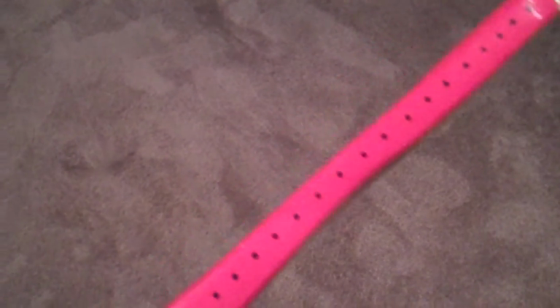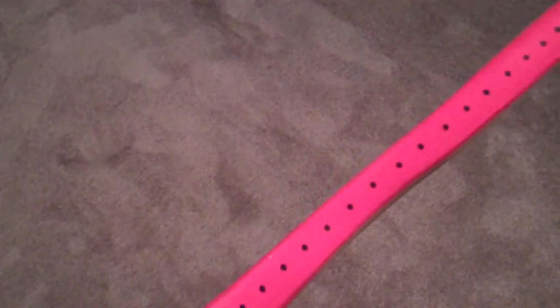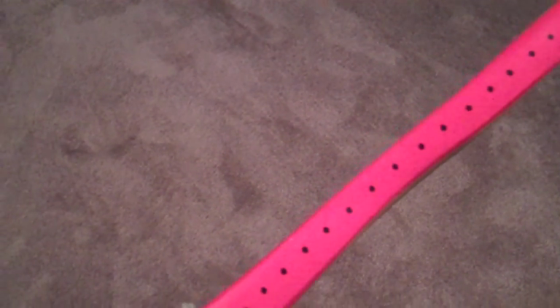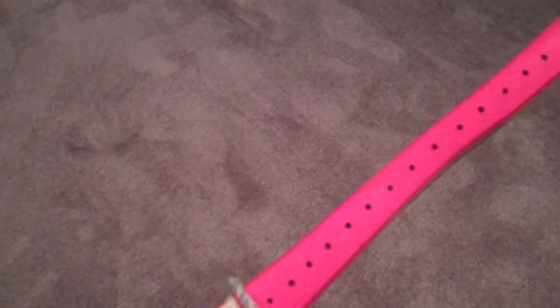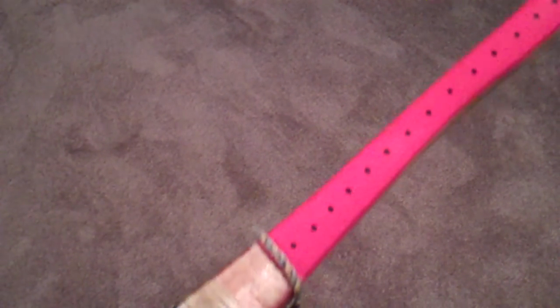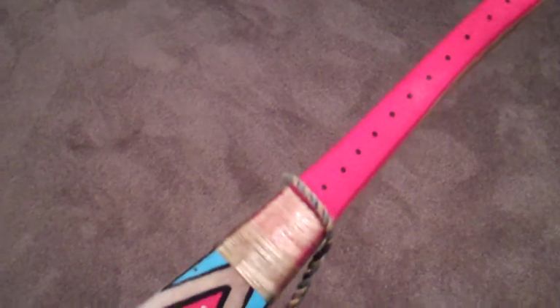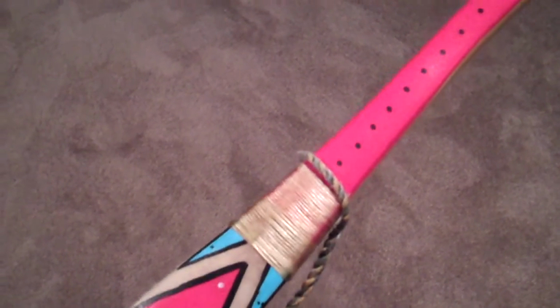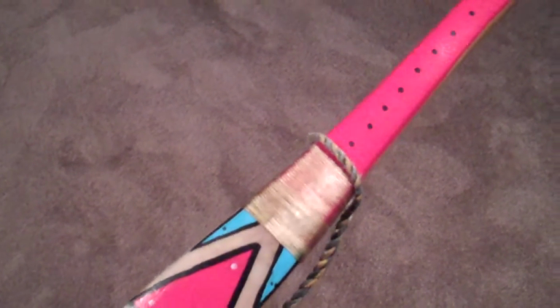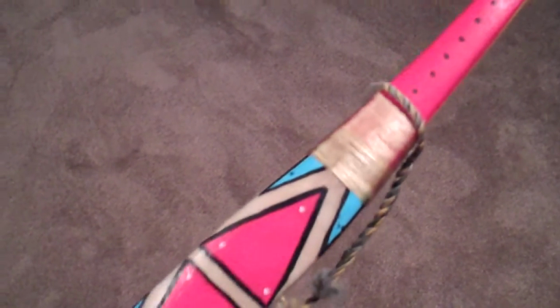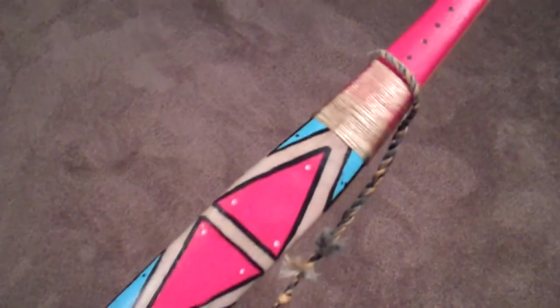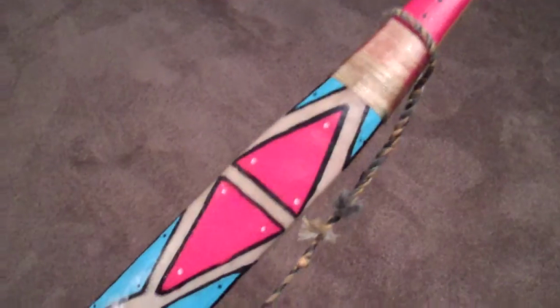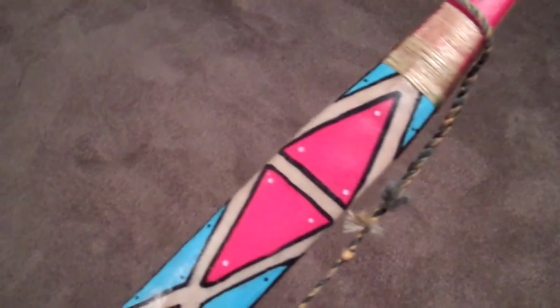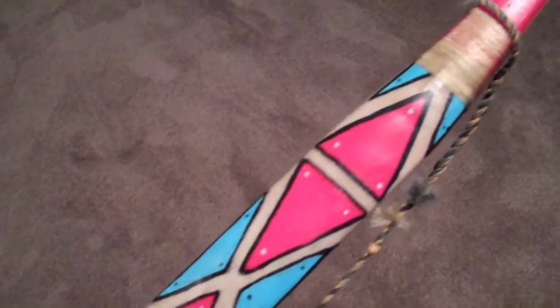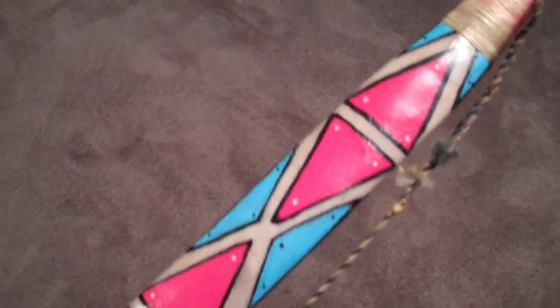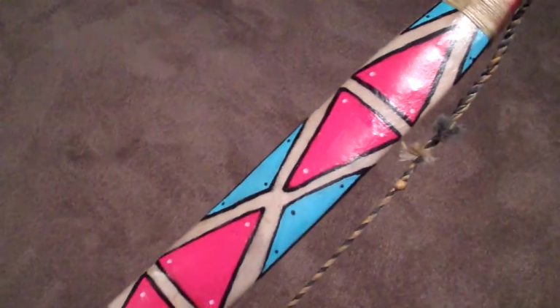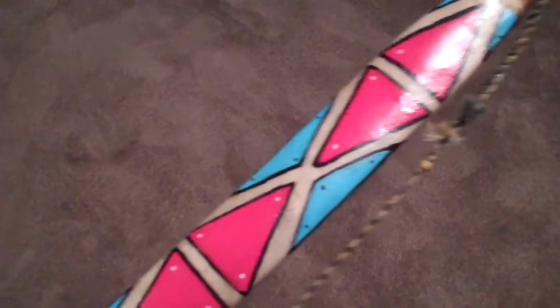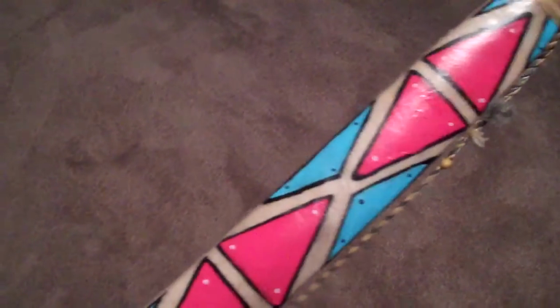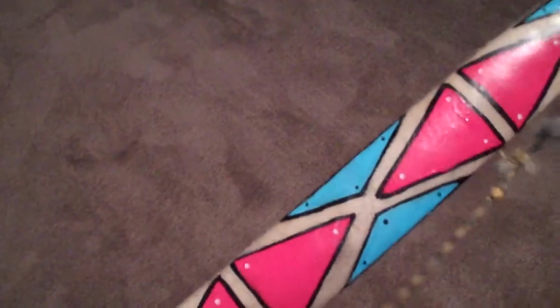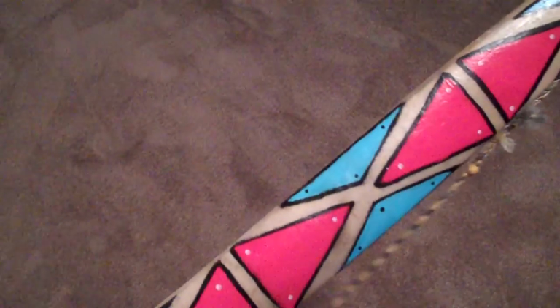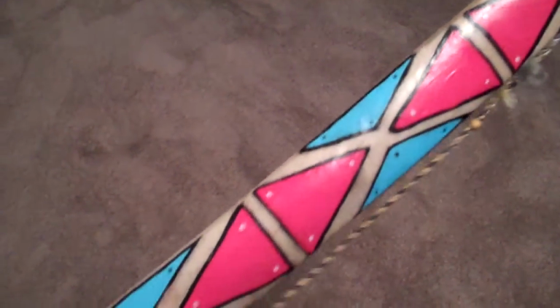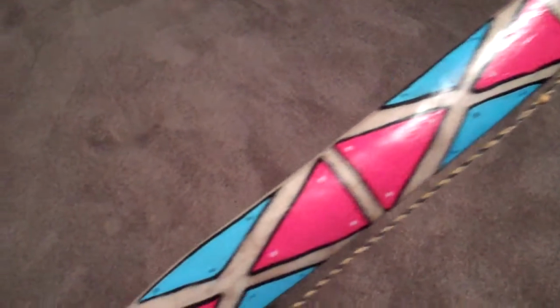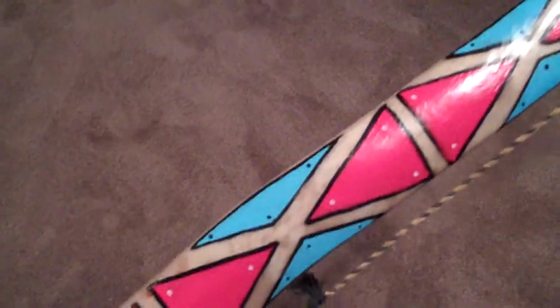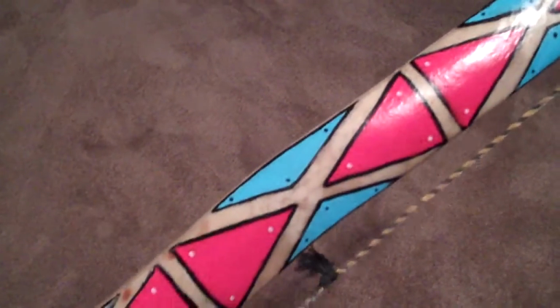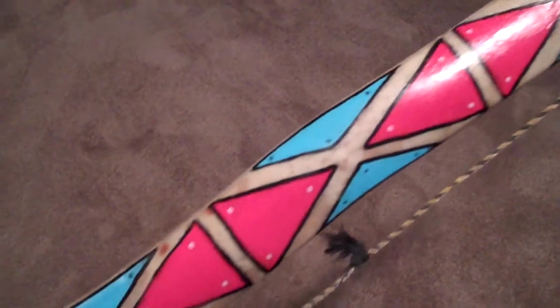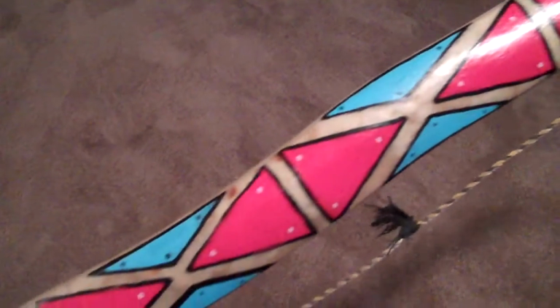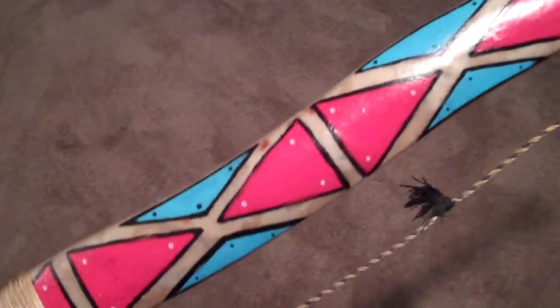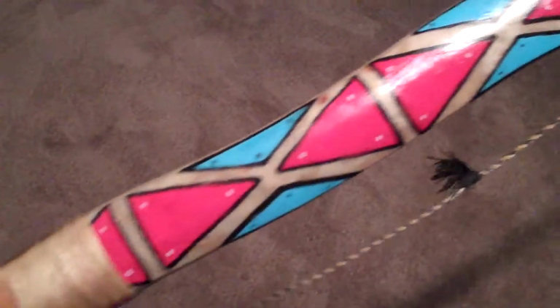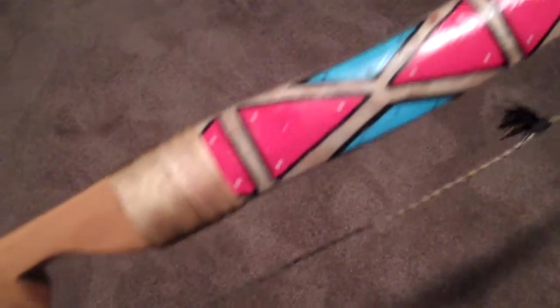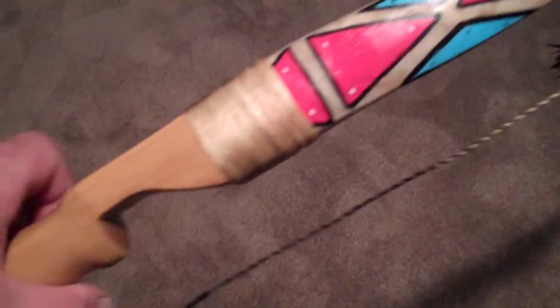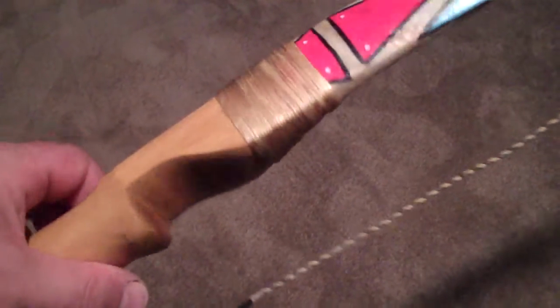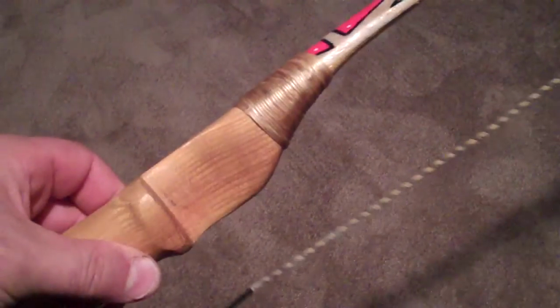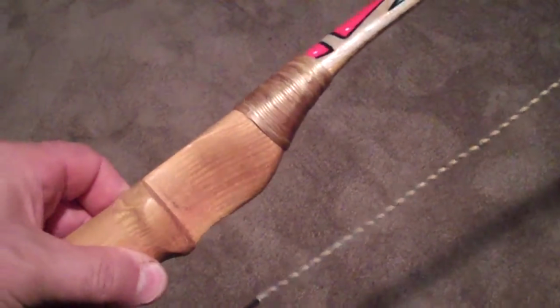That's just red with some spots on it, artificial sinew, and then here comes the design.